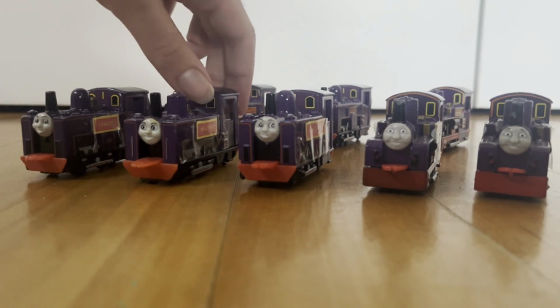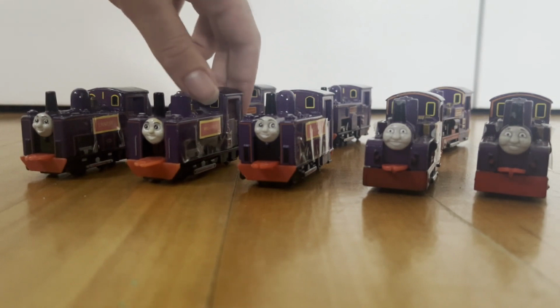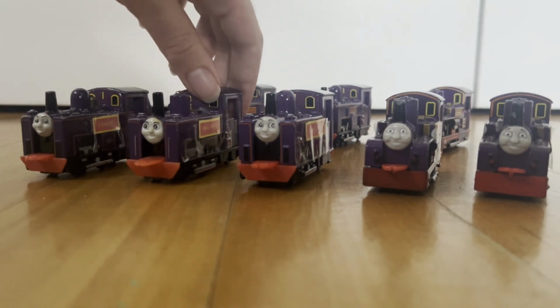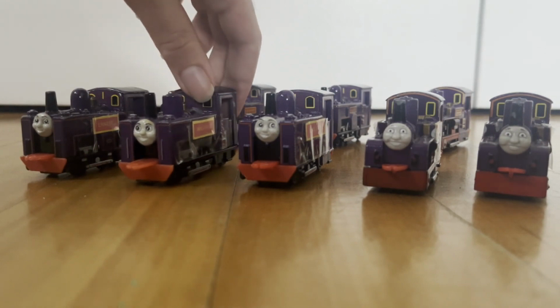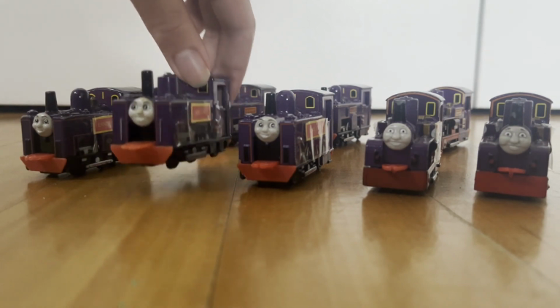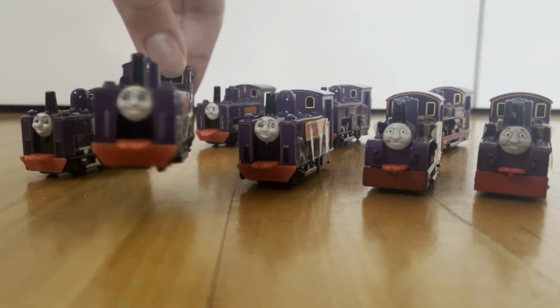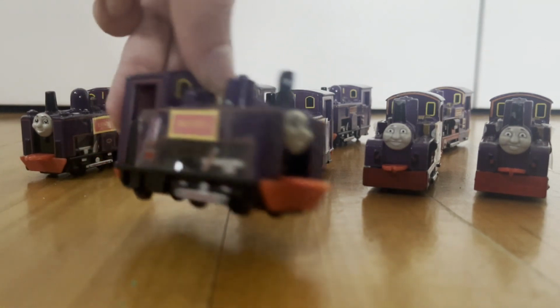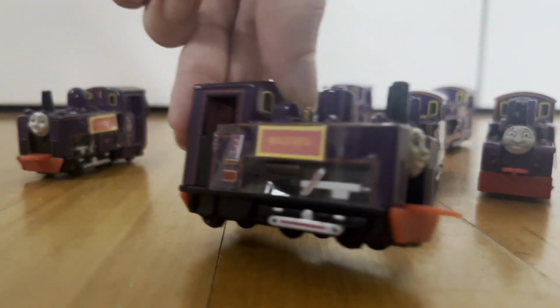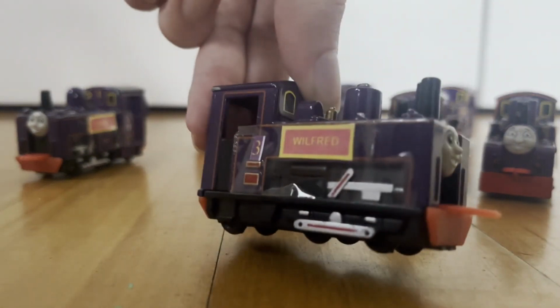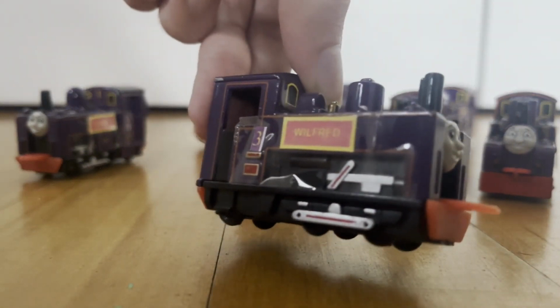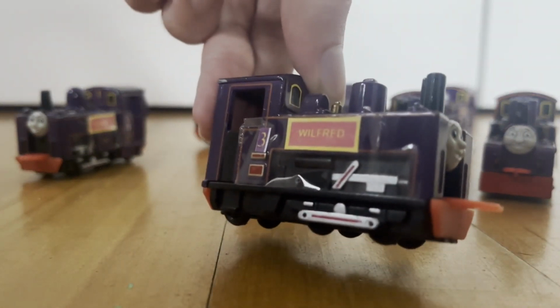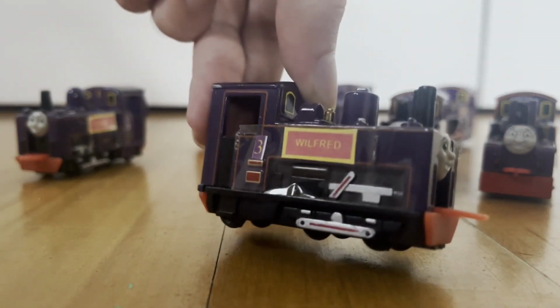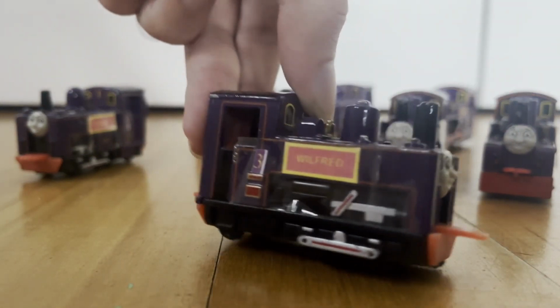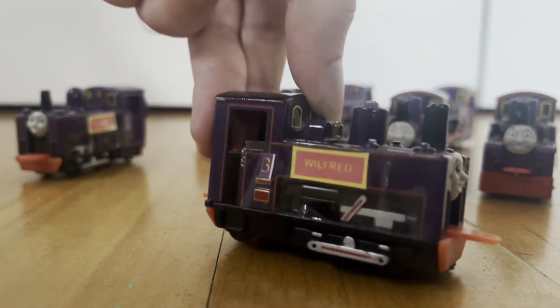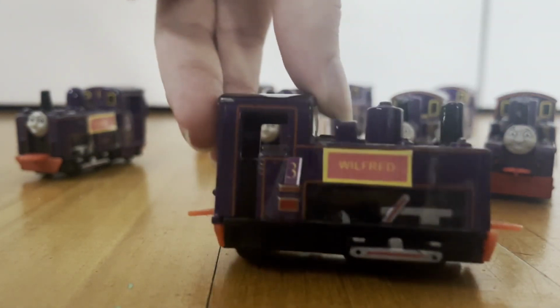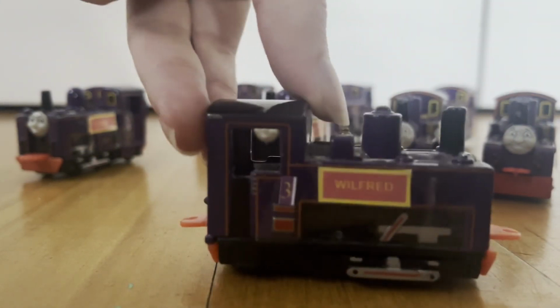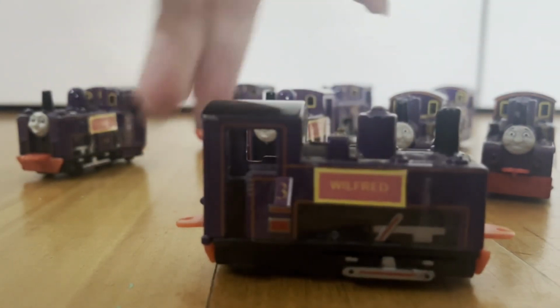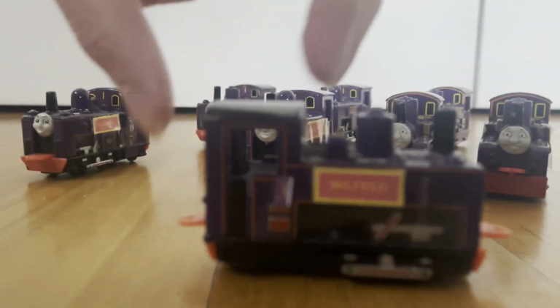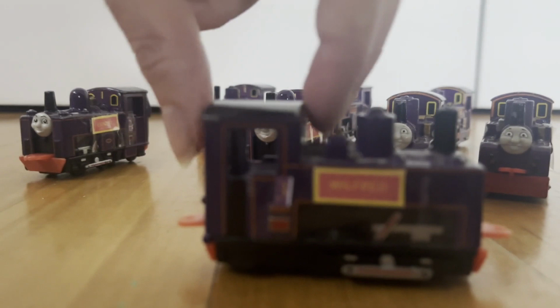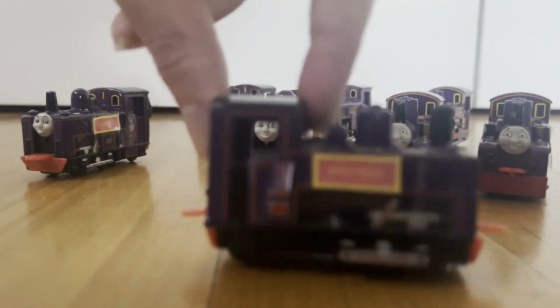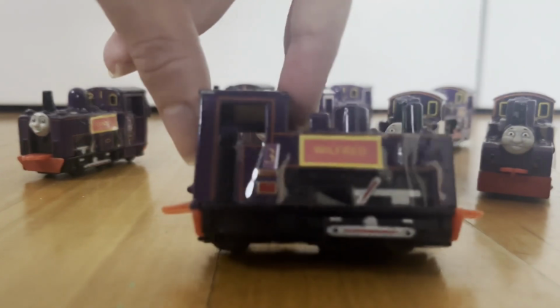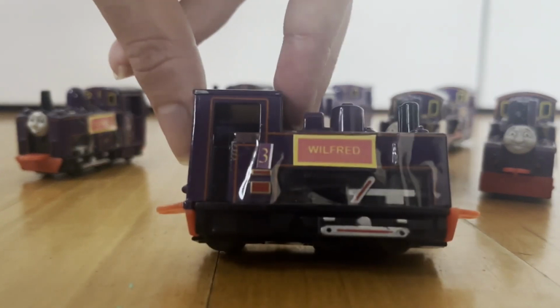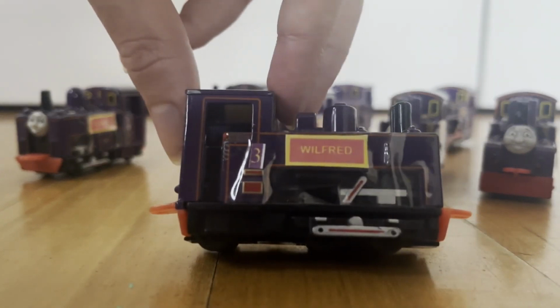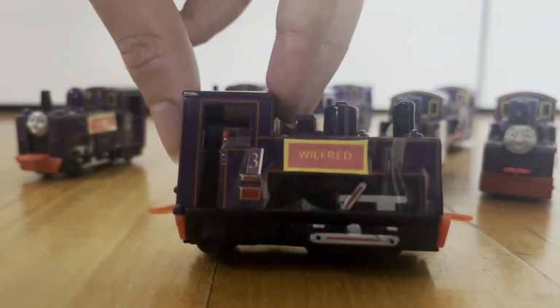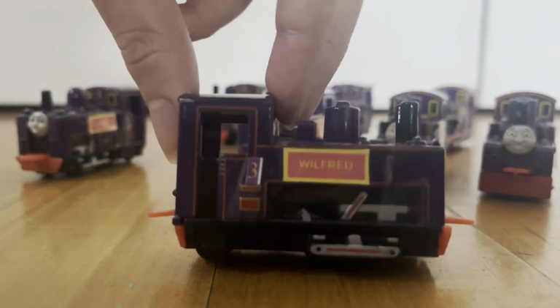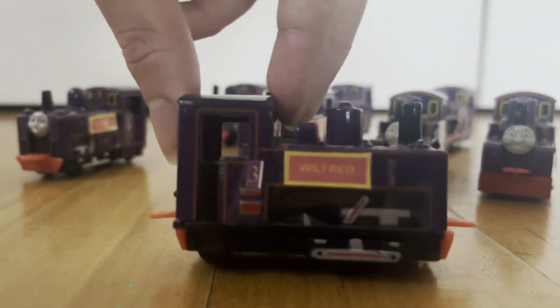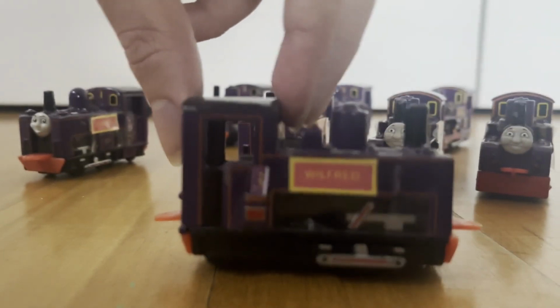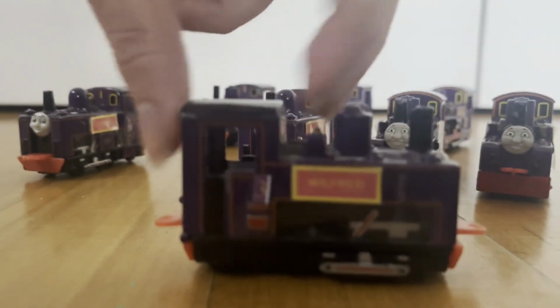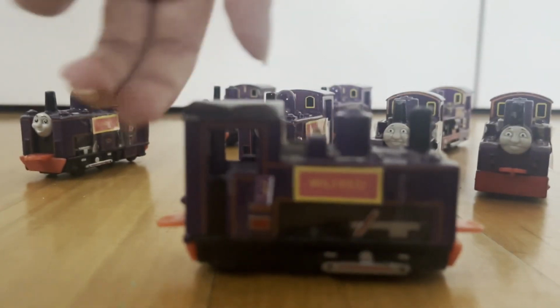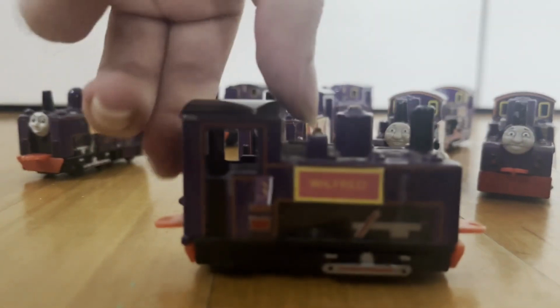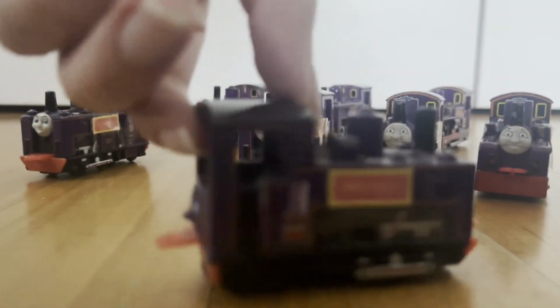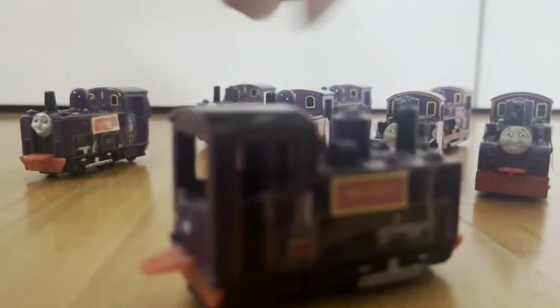Next up is Wilfred, who shares Koldred's bases. Wilfred is number 3, and Ernest was number 2, and Koldred was number 1.